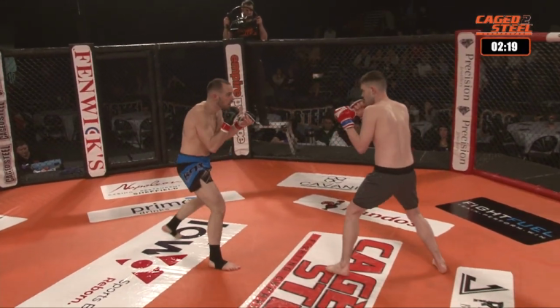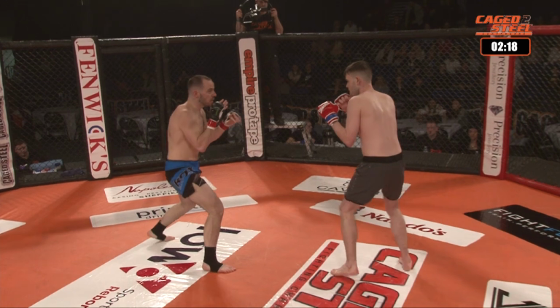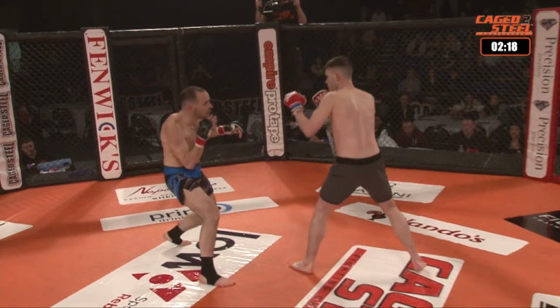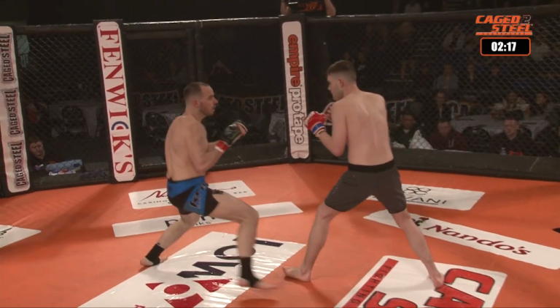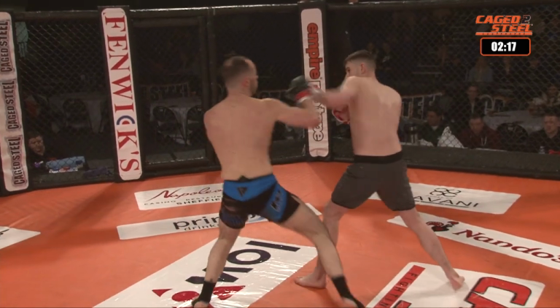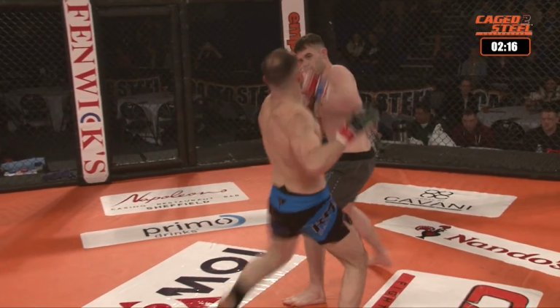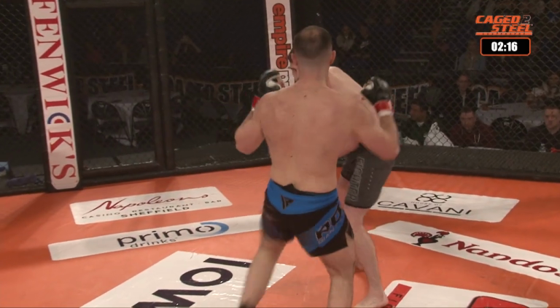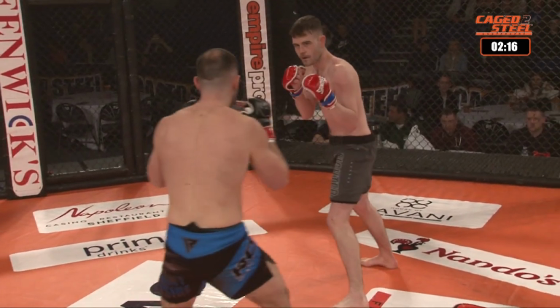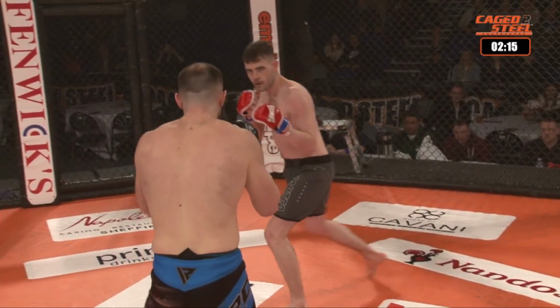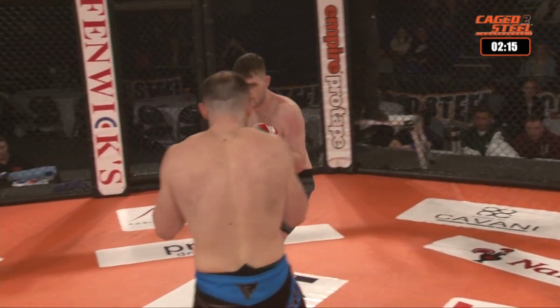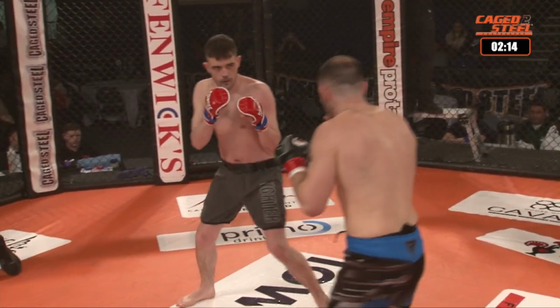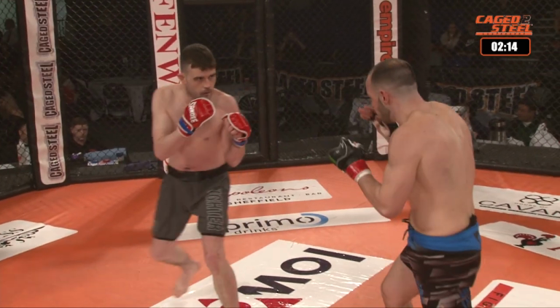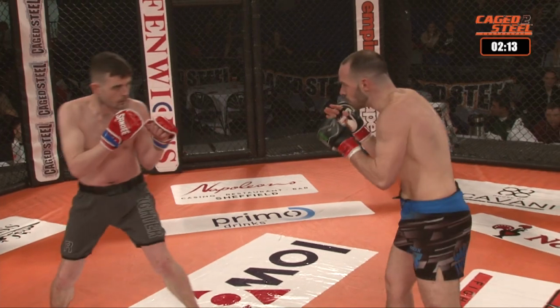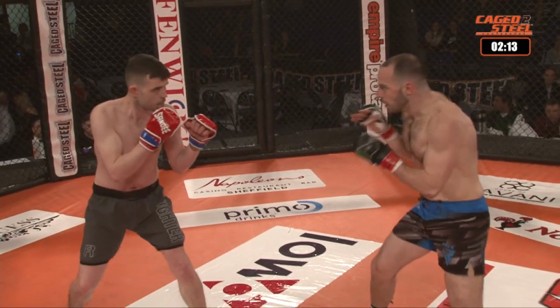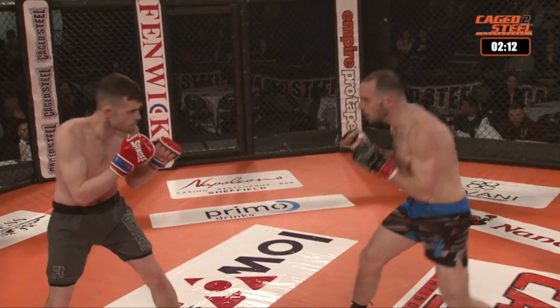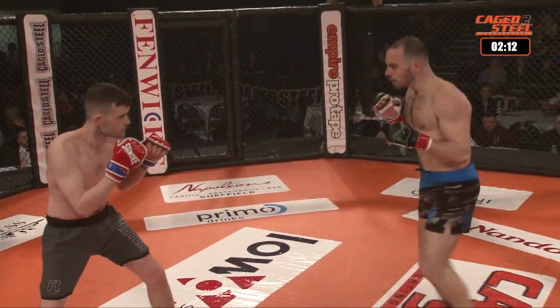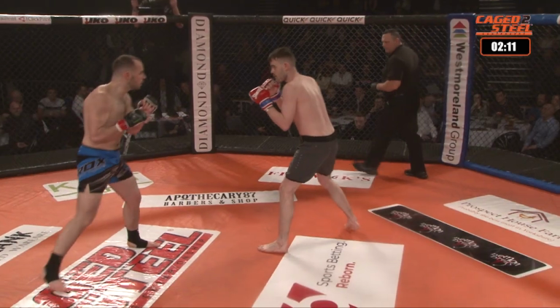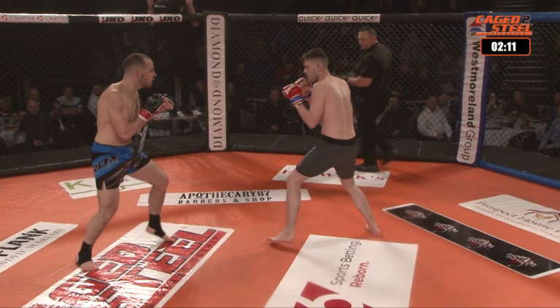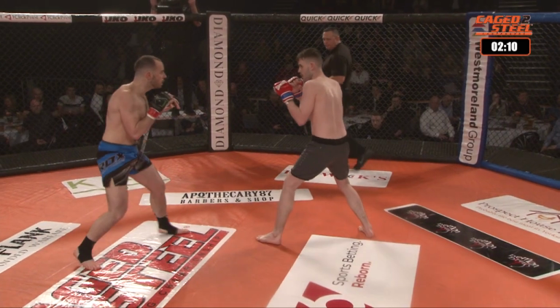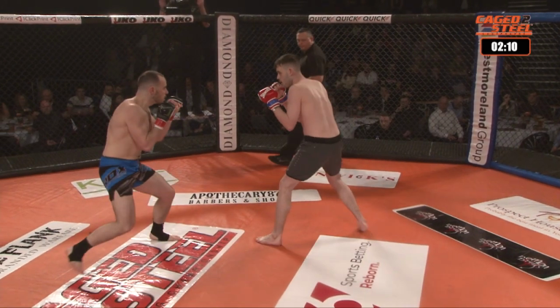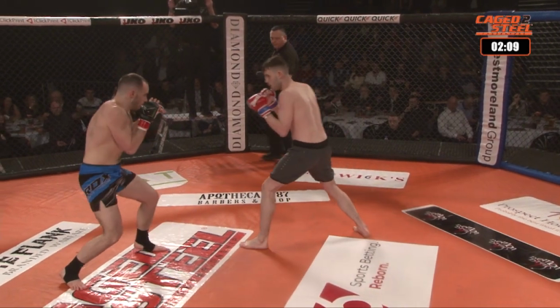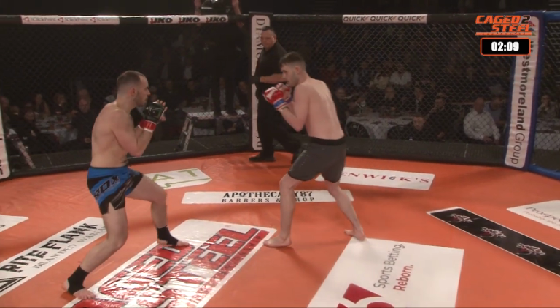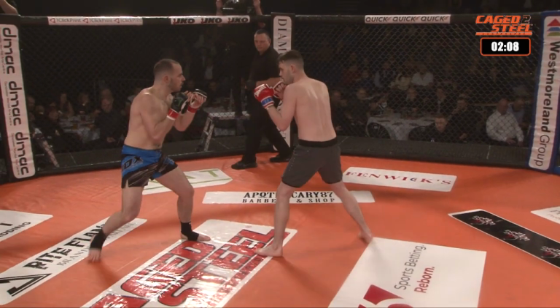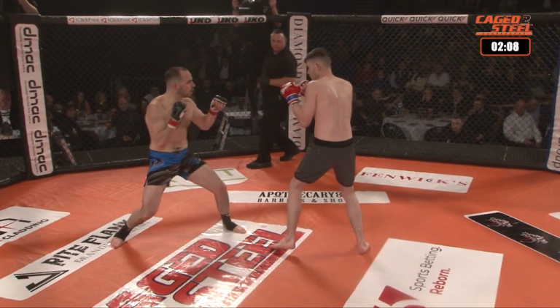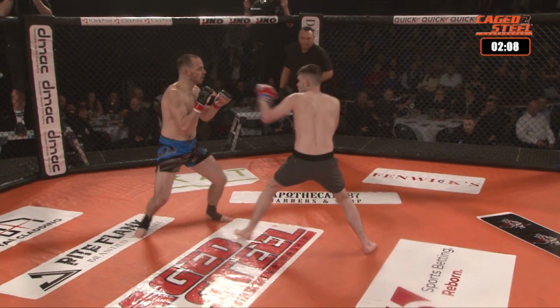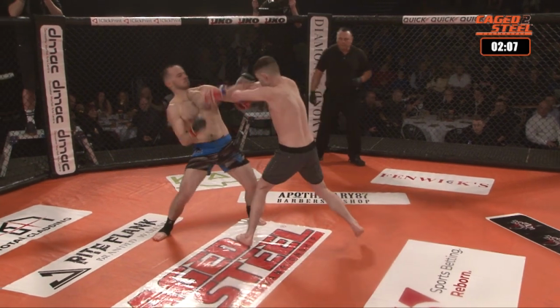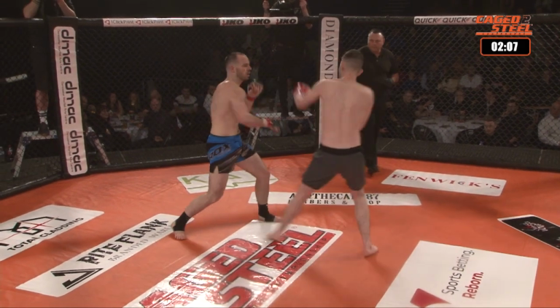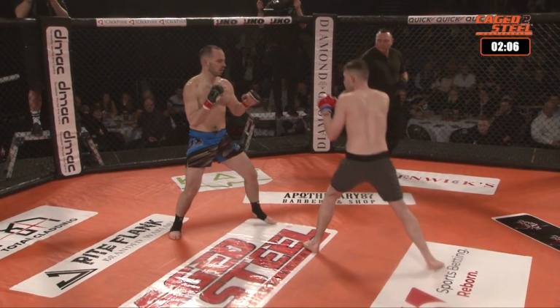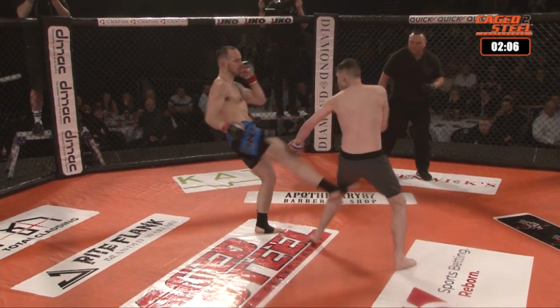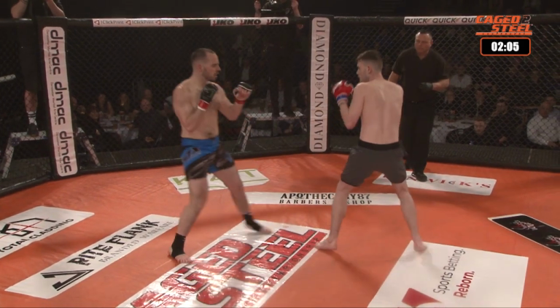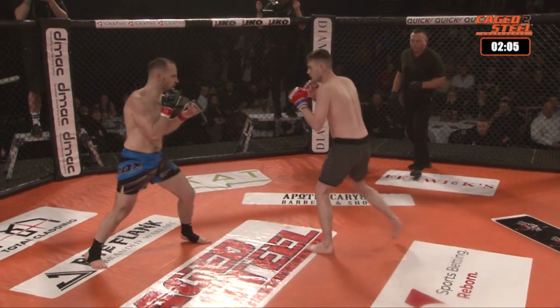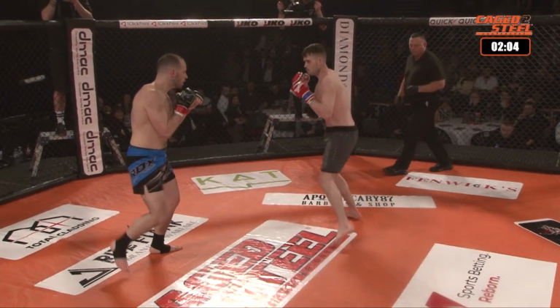Some nice leg kicks coming in from Ryan Knight. That was set up — inside leg kick a bit low there. Double jab fighting off the leg kick. I see, he worked it off a jab. Nice leg kick again.